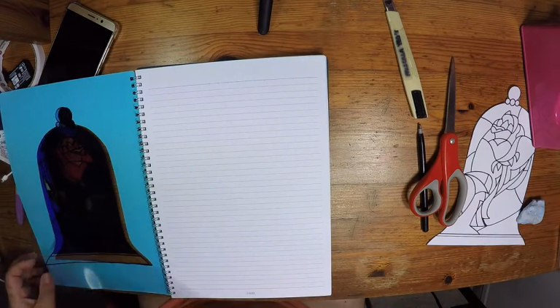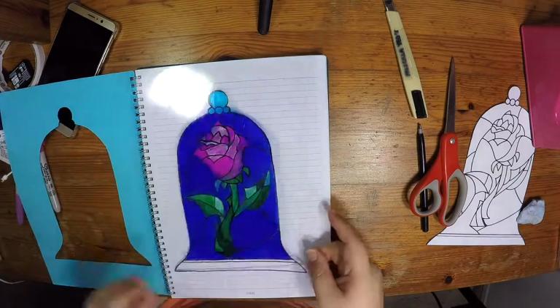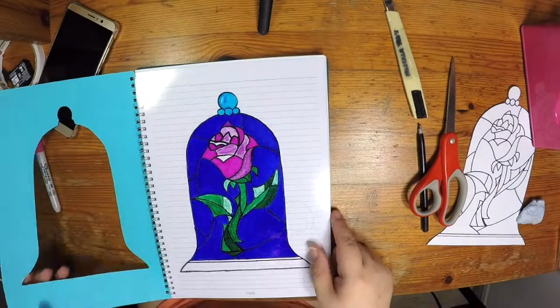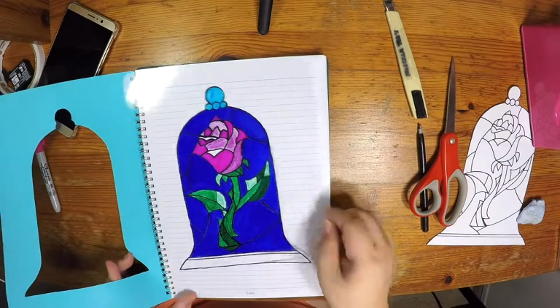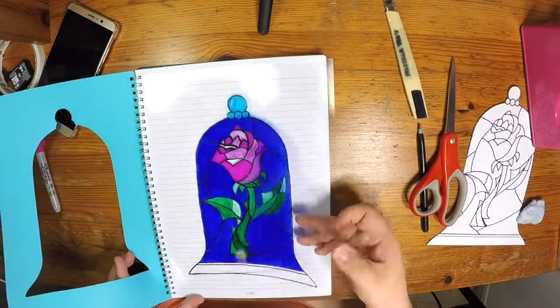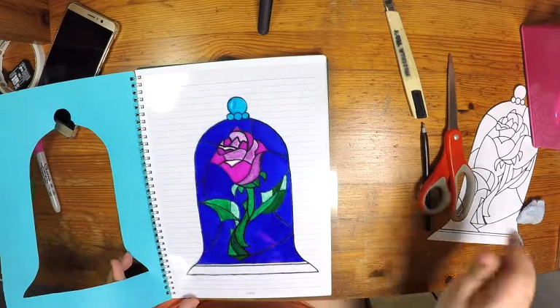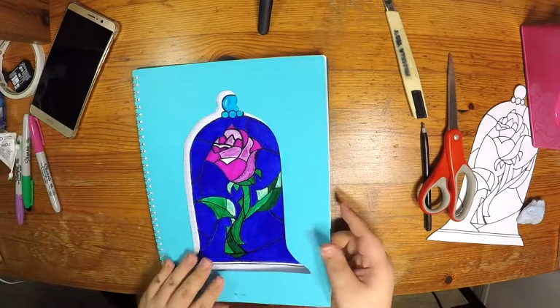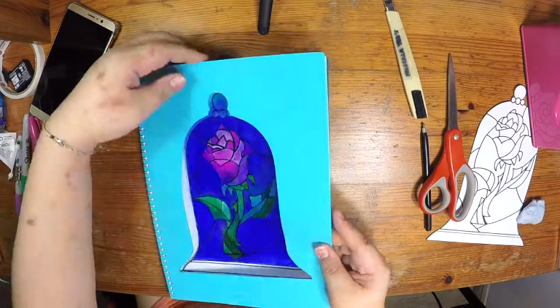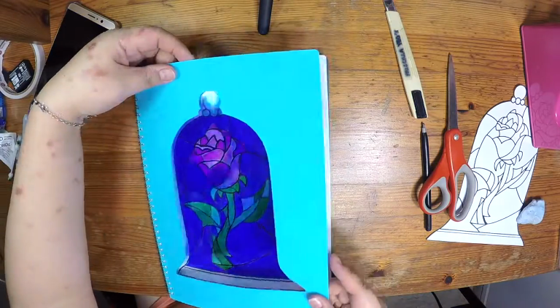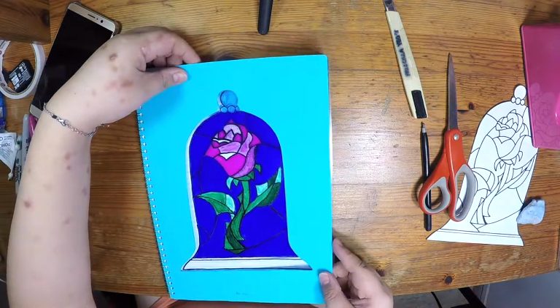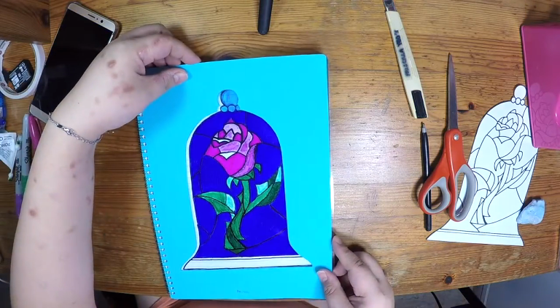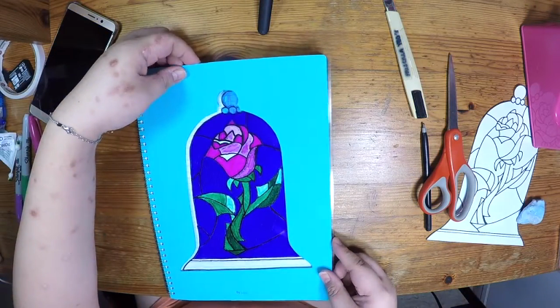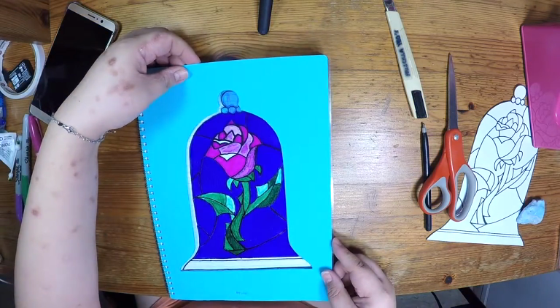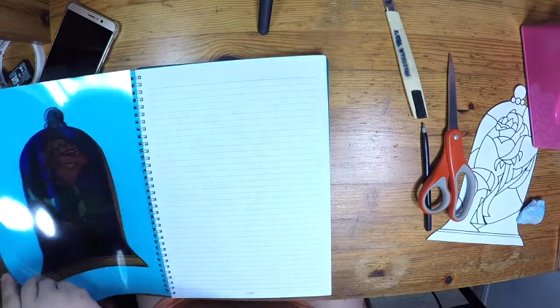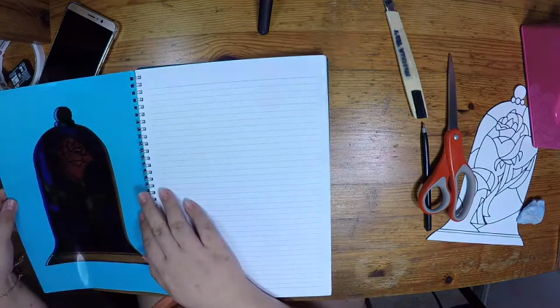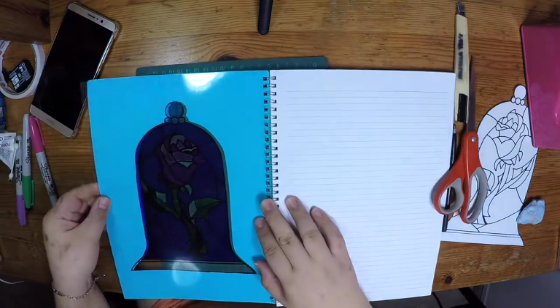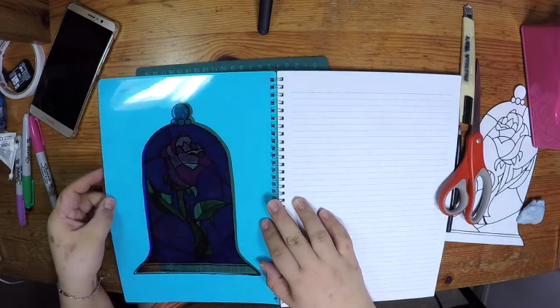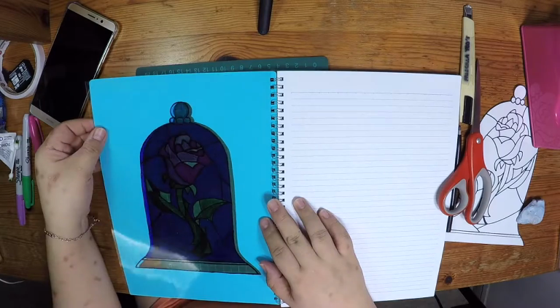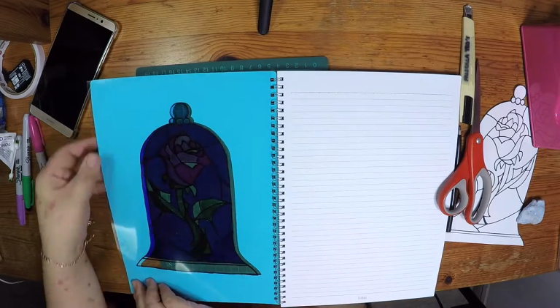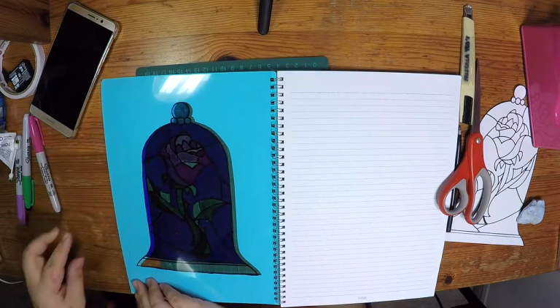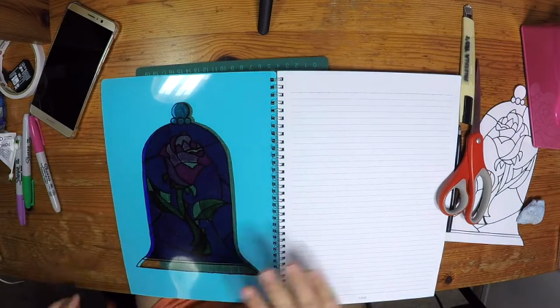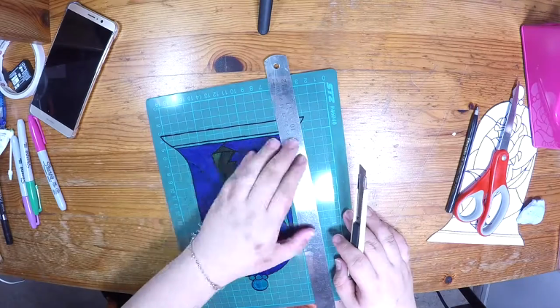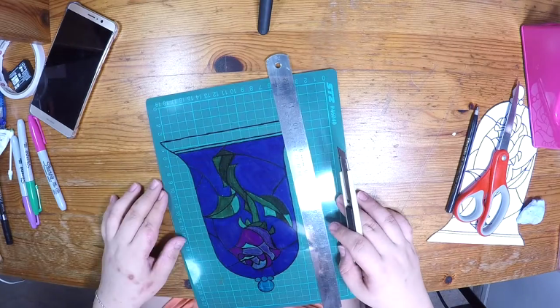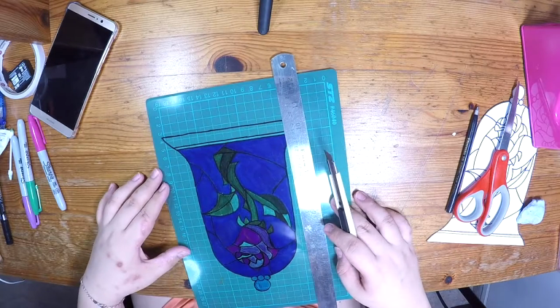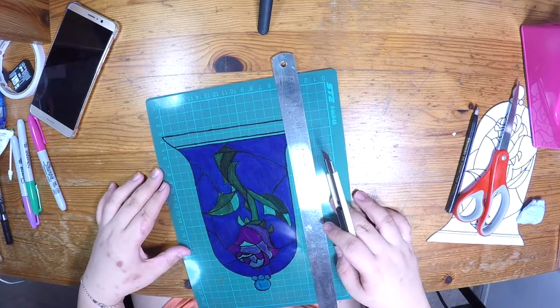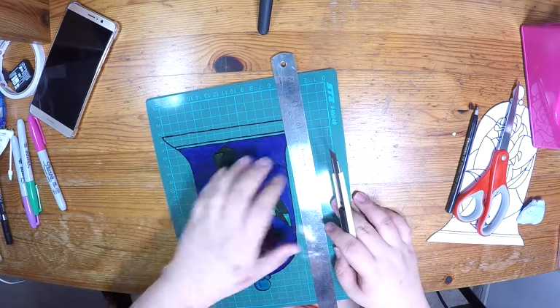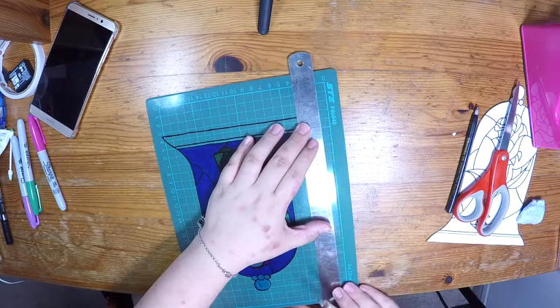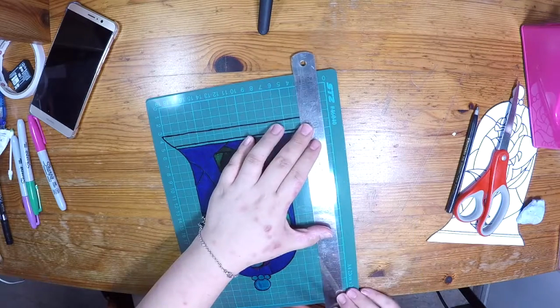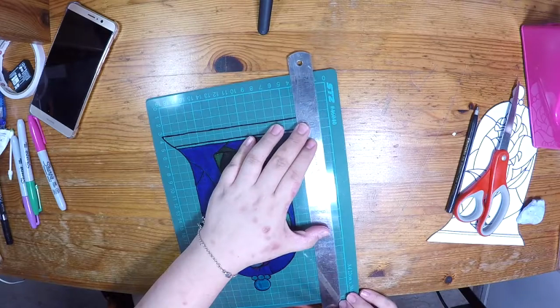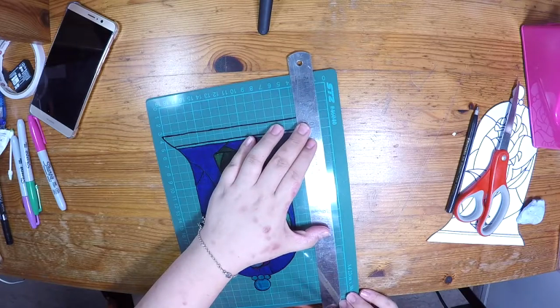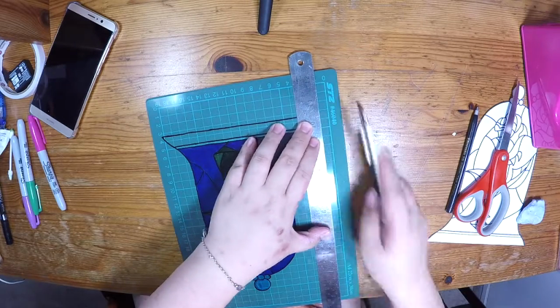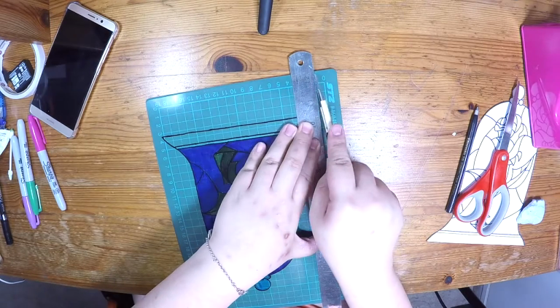Tear away anything that is distracting to the picture. Here you can gauge how much plastic you need to cut off to fit the back of the notebook cover. Here I am cutting off about 1cm from each side of the plastic.